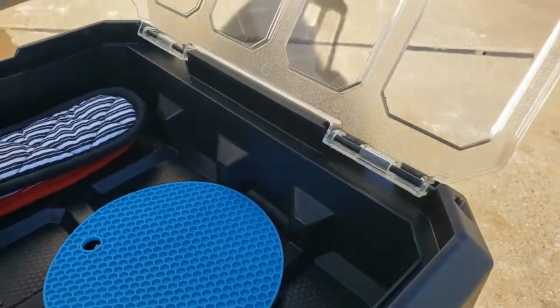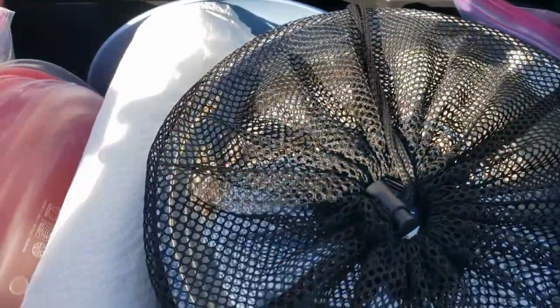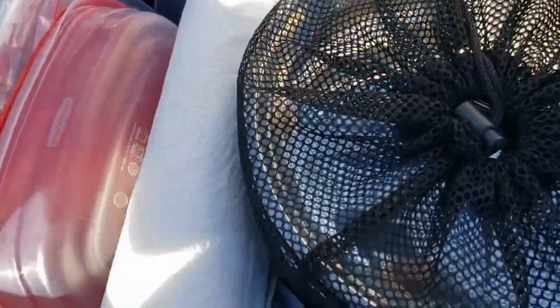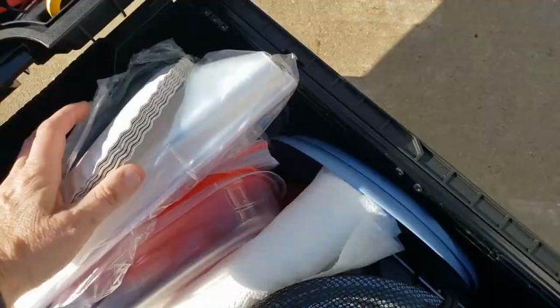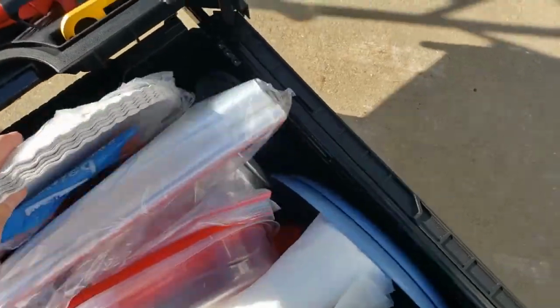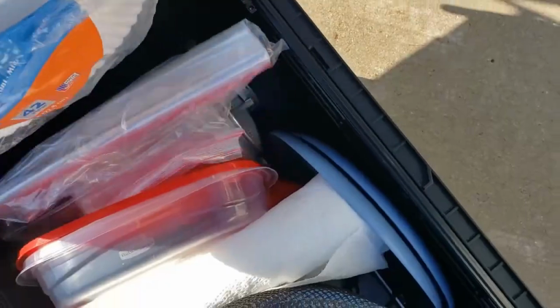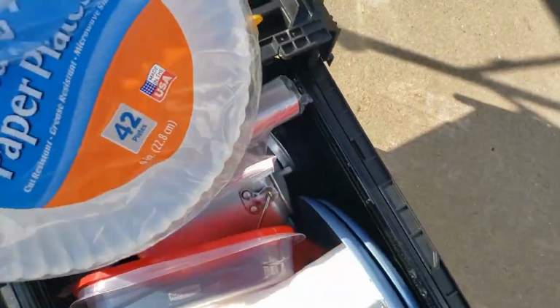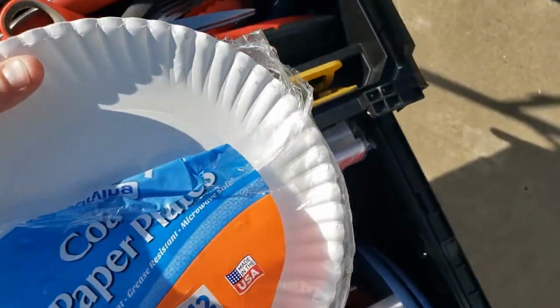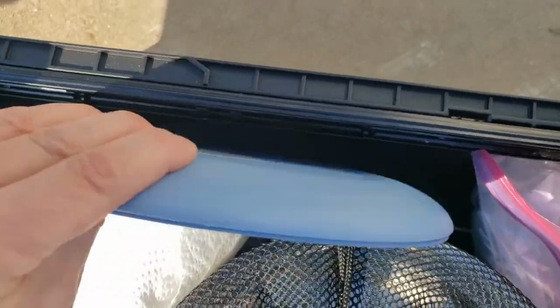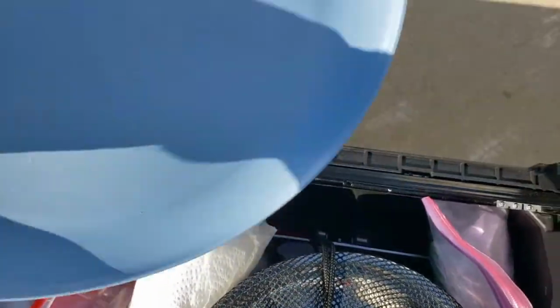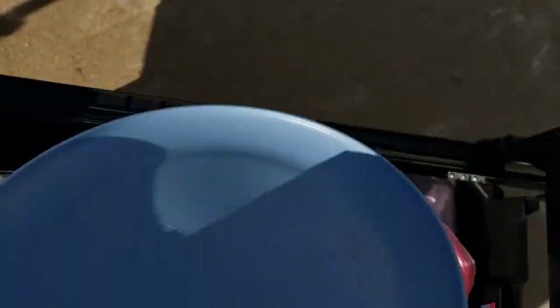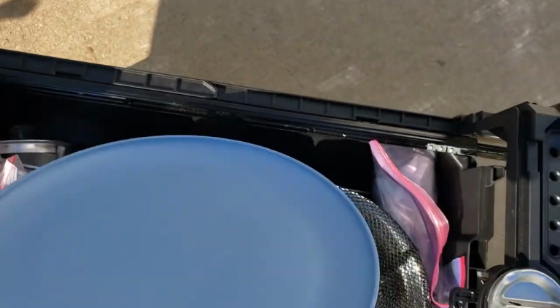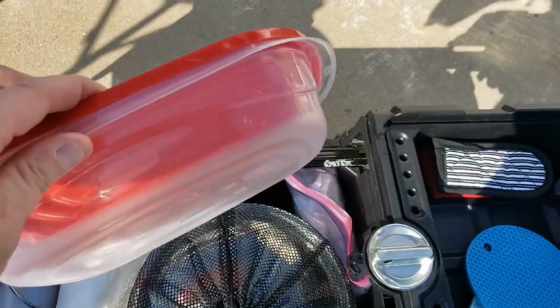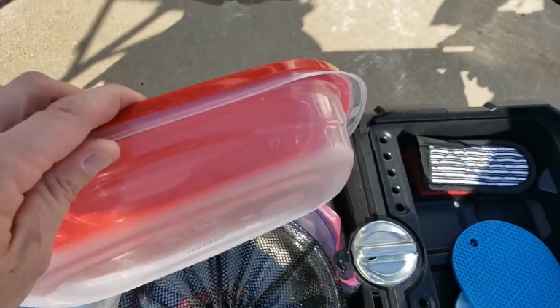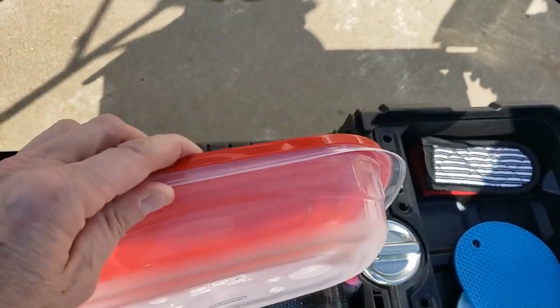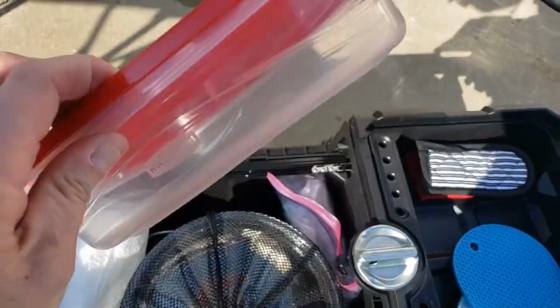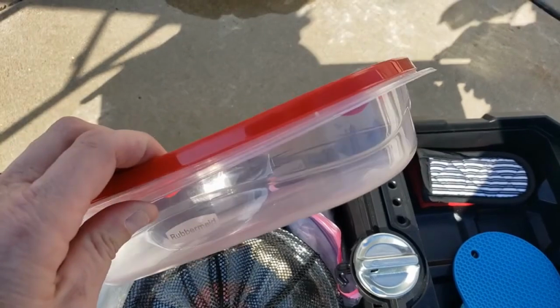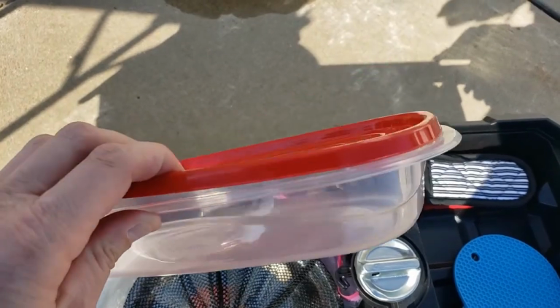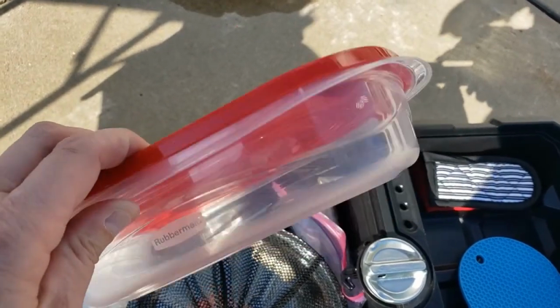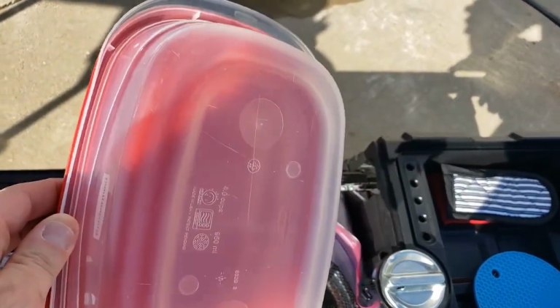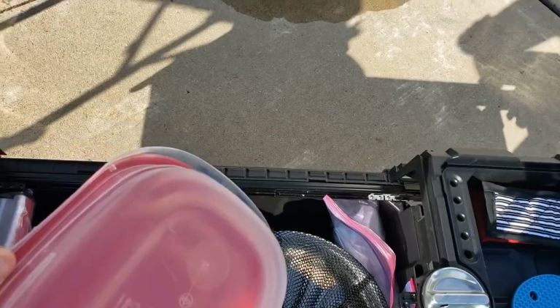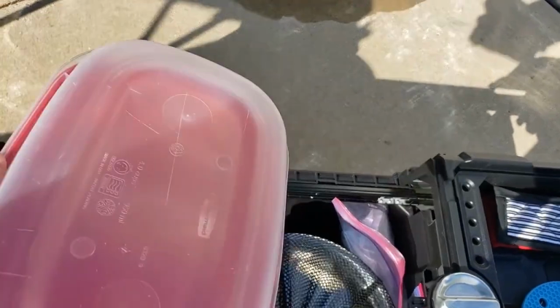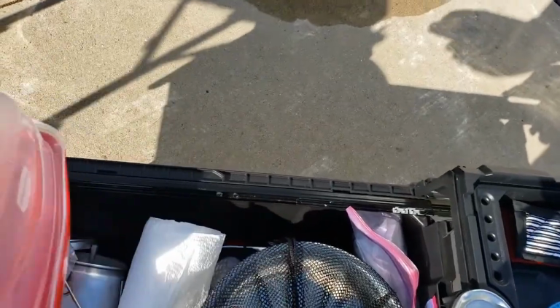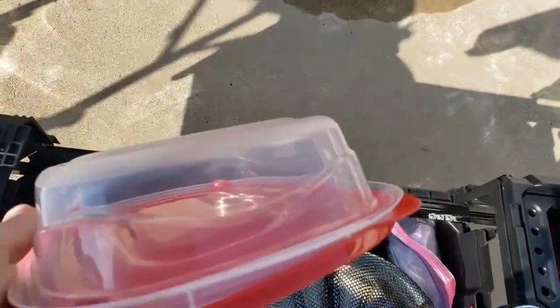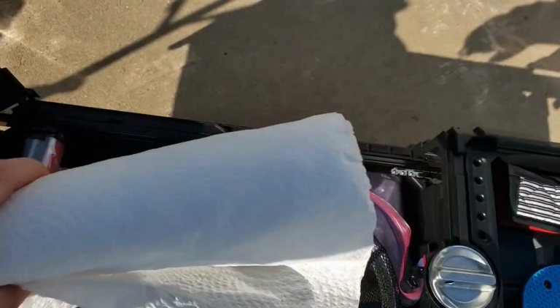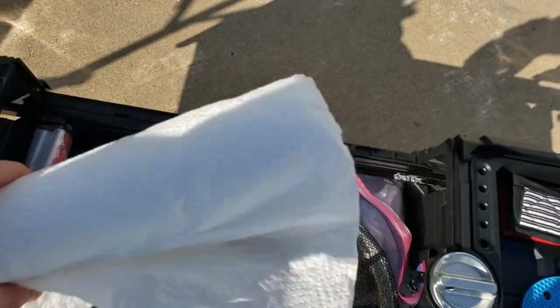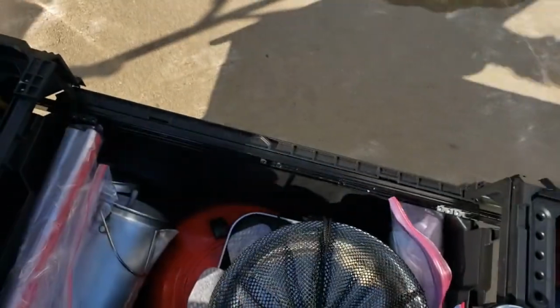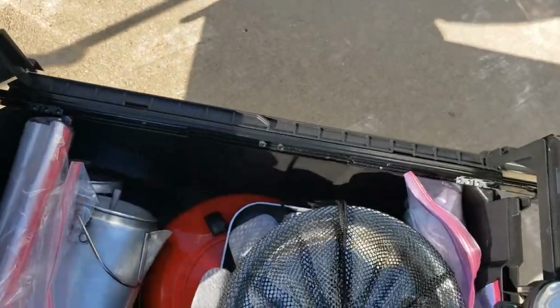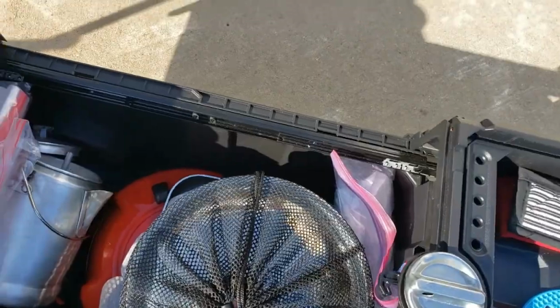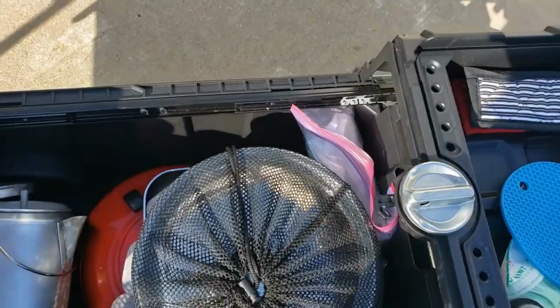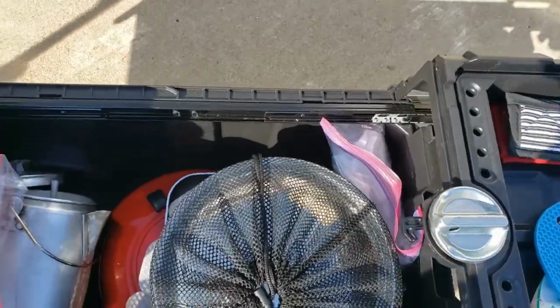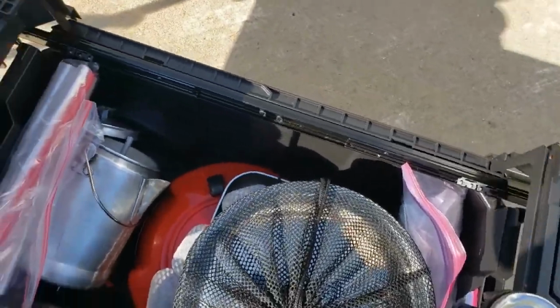Down in this we have paper plates and grill plates. We do work on the road. This is for leftovers for lunch the next day. We've got our paper towels. This unit has quite a bit of stuff.